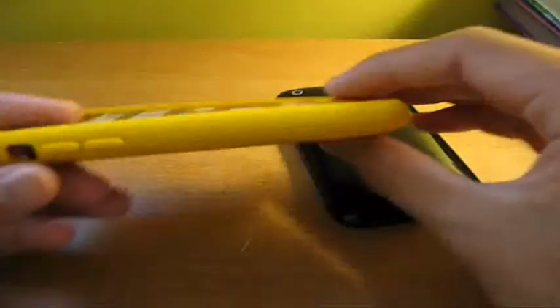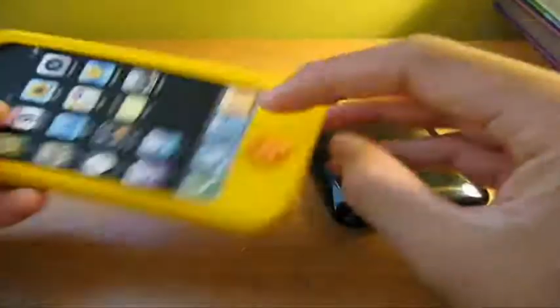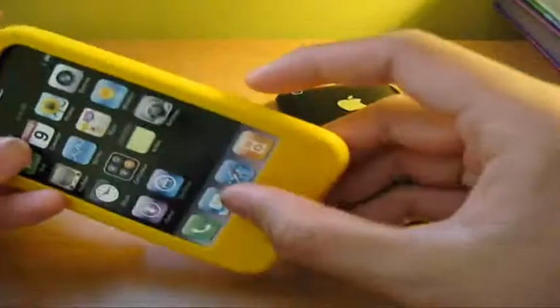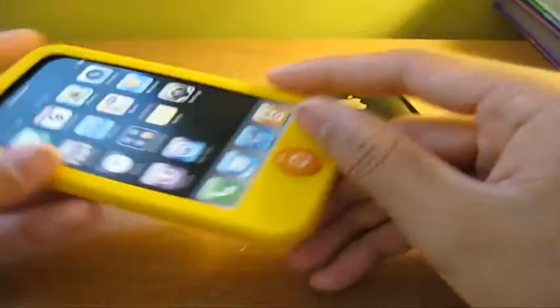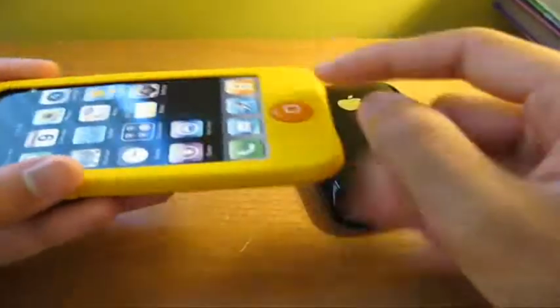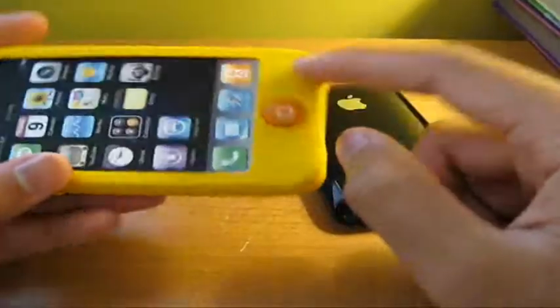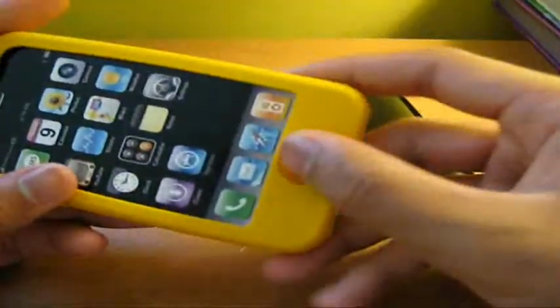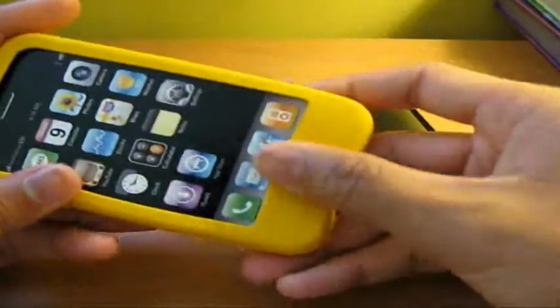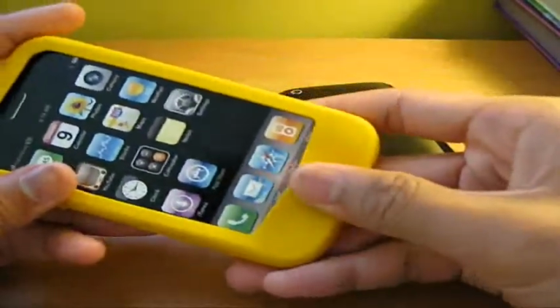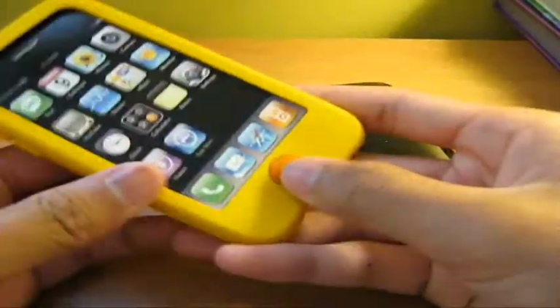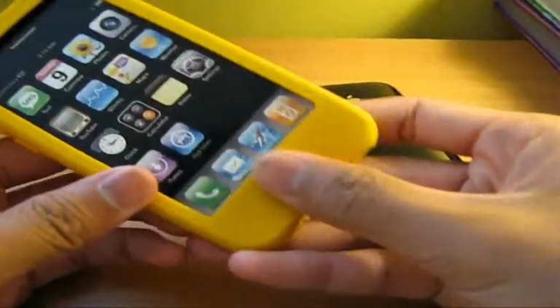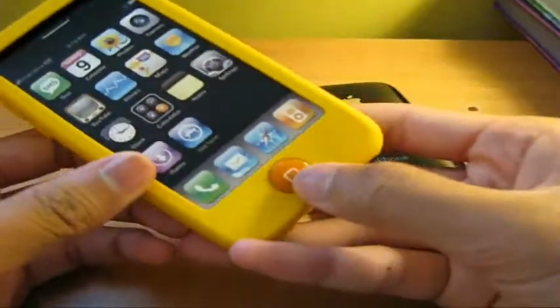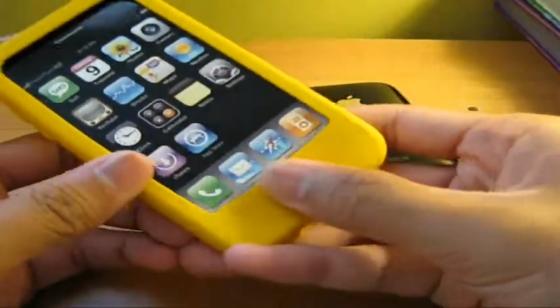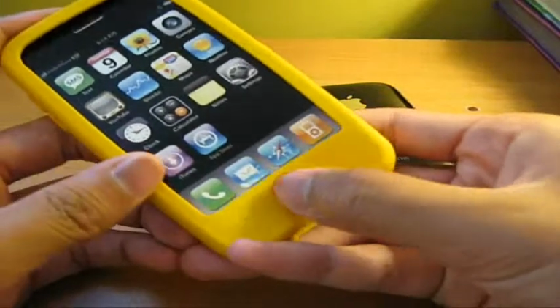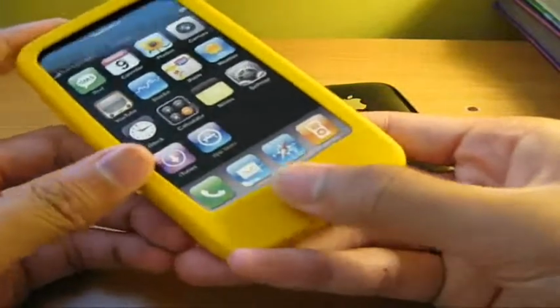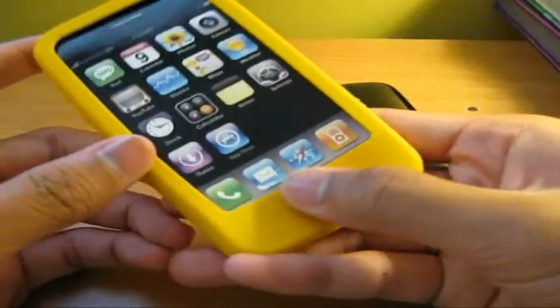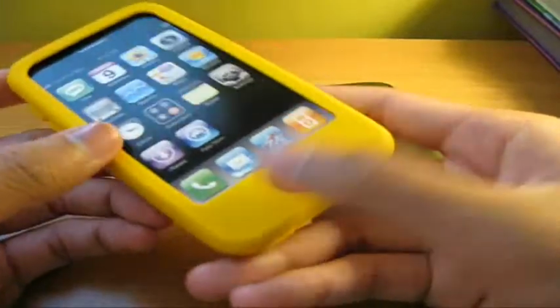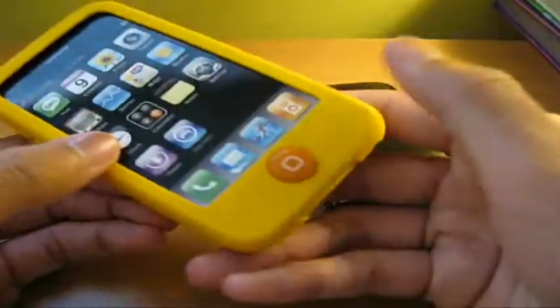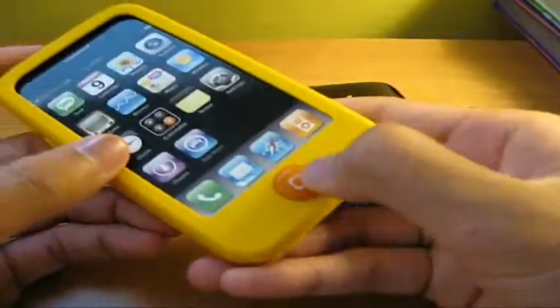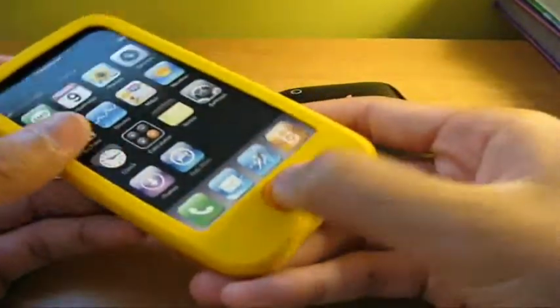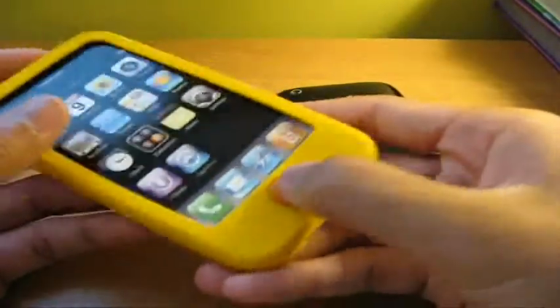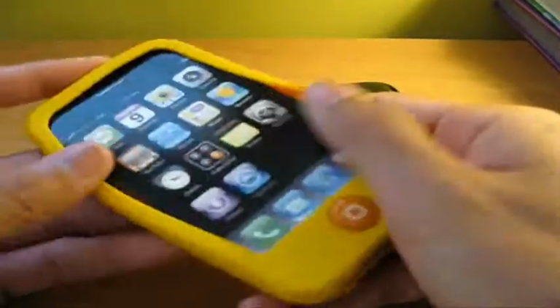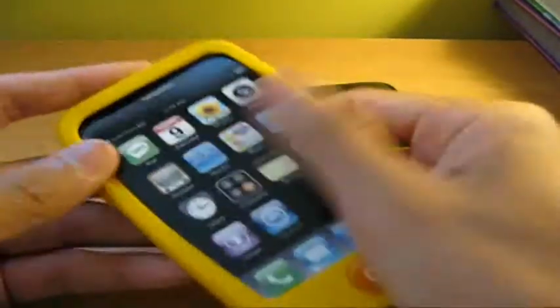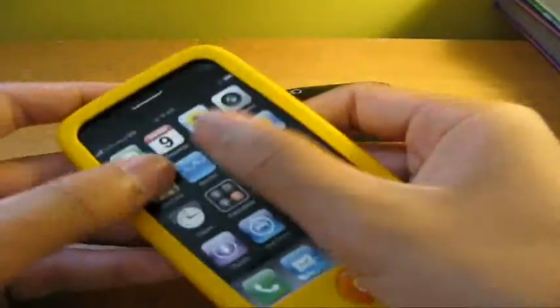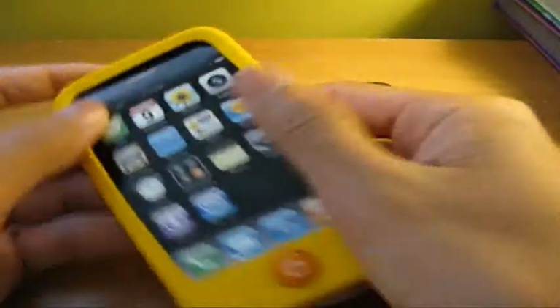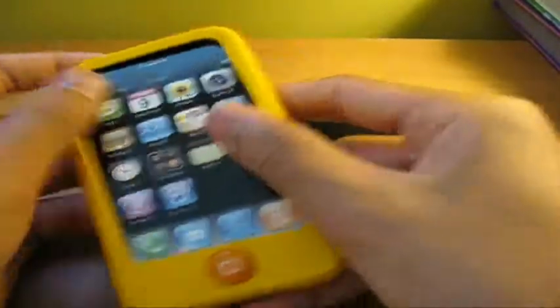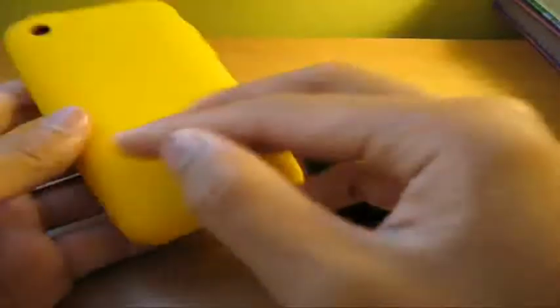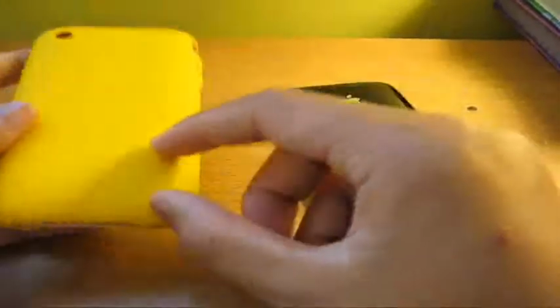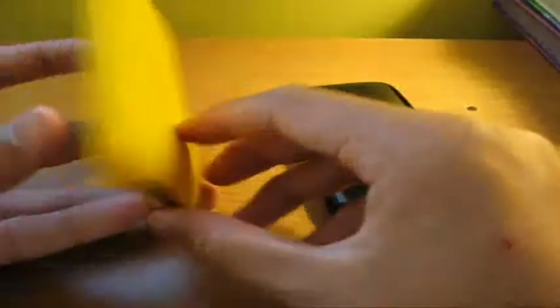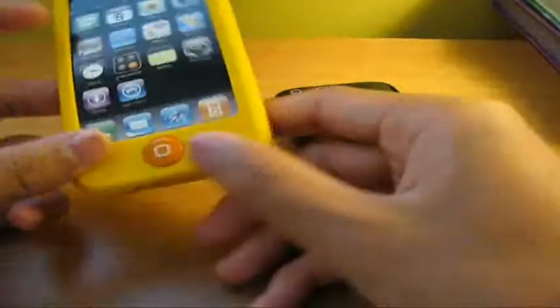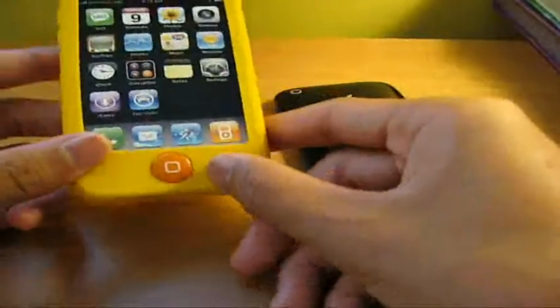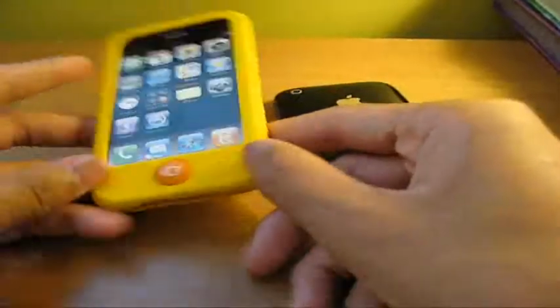You guys have seen this case before a lot, just because of the jelly bean button. I really love the jelly bean button — it adds a nice feel, it covers the home button, it's real nice. It gives it something to push on. But this is the case right here.